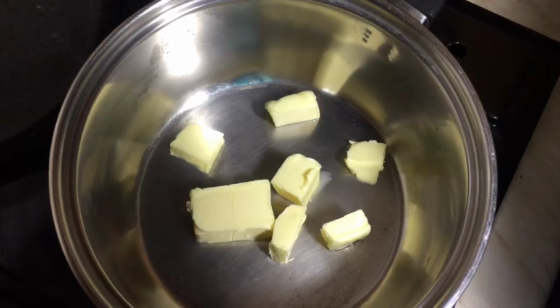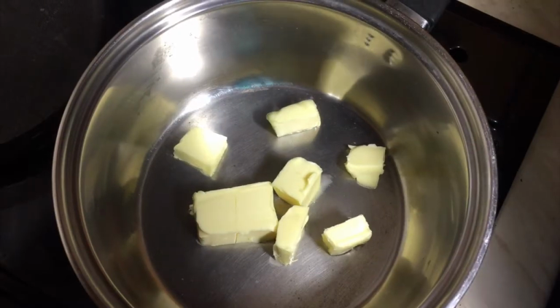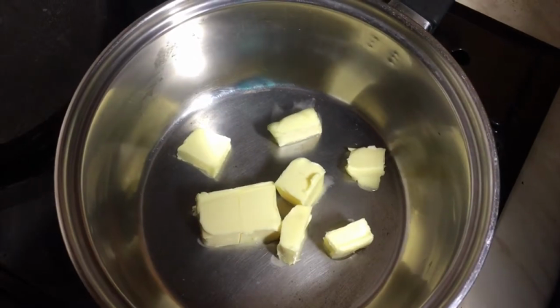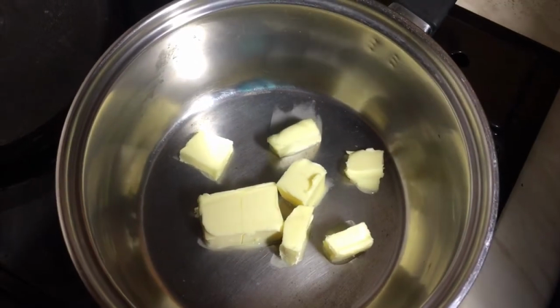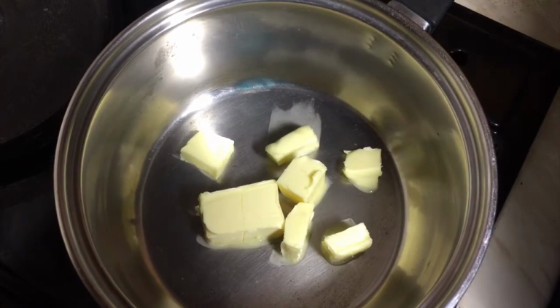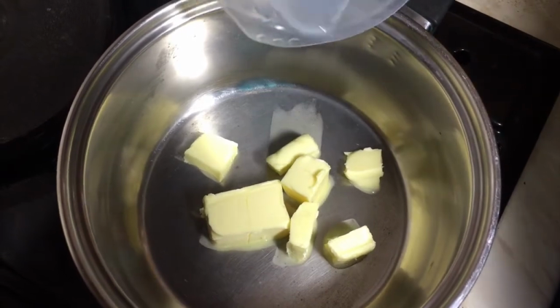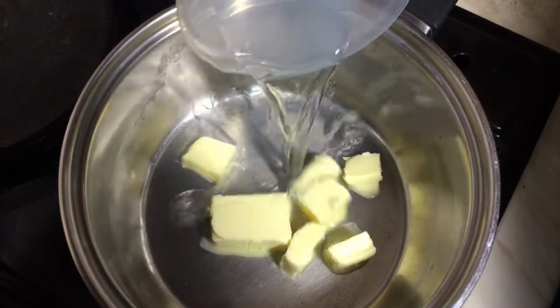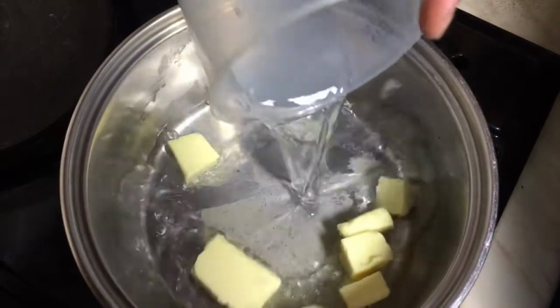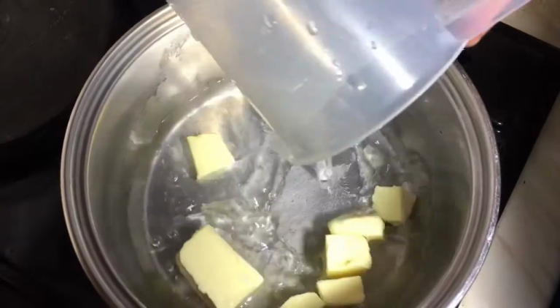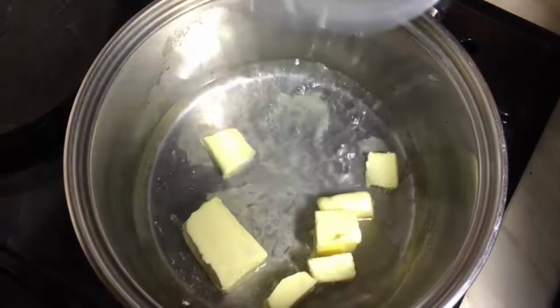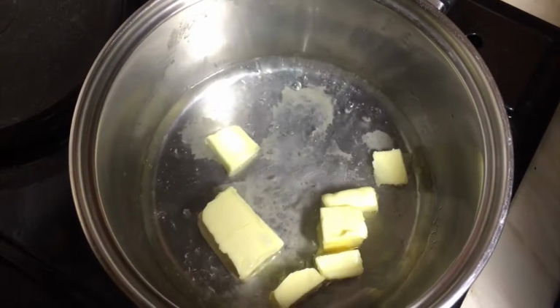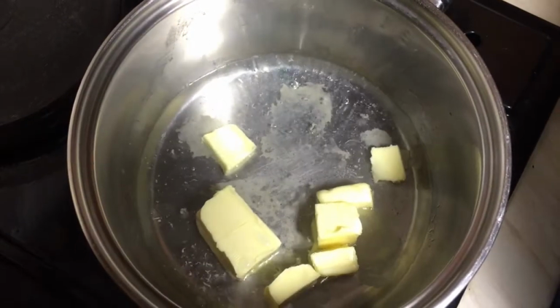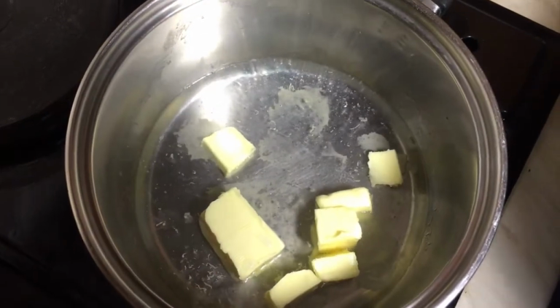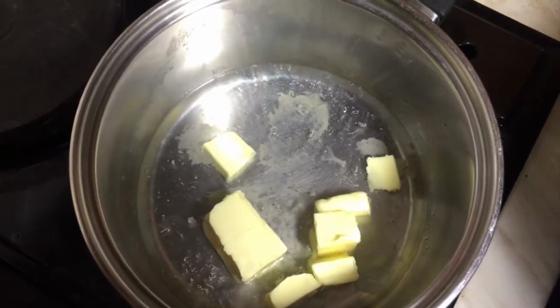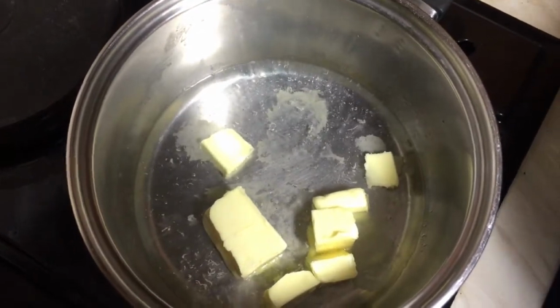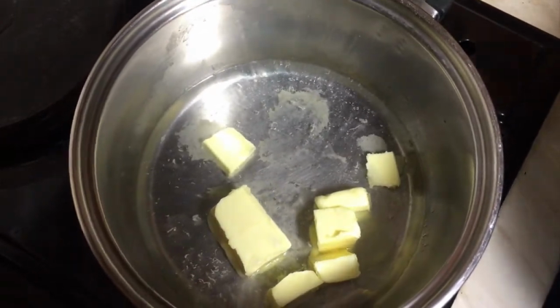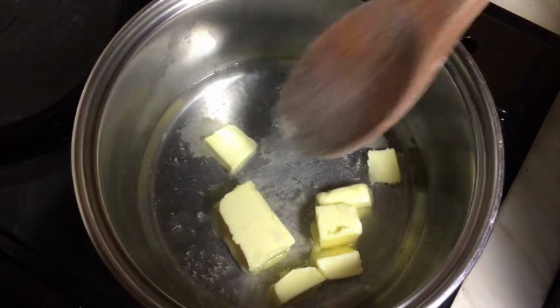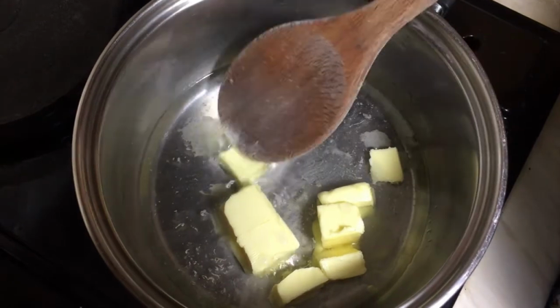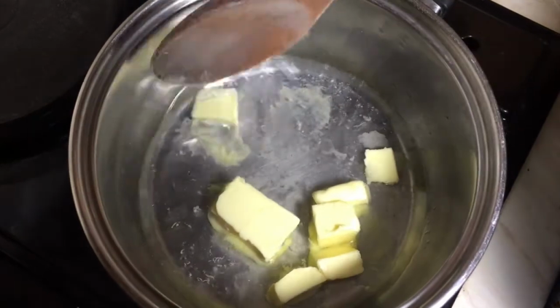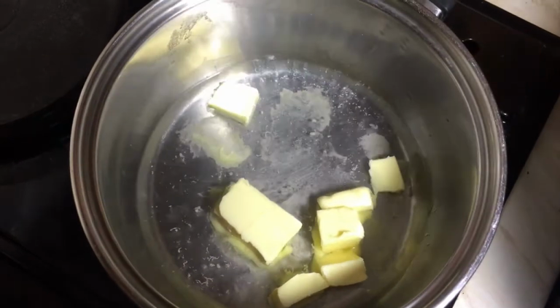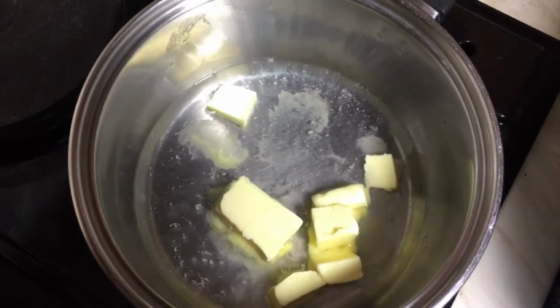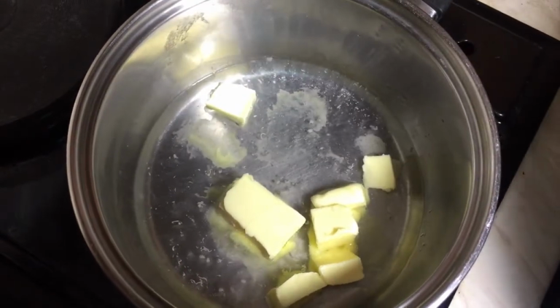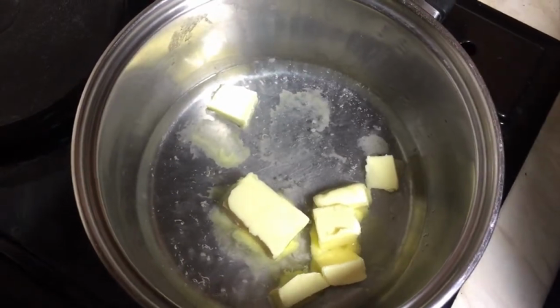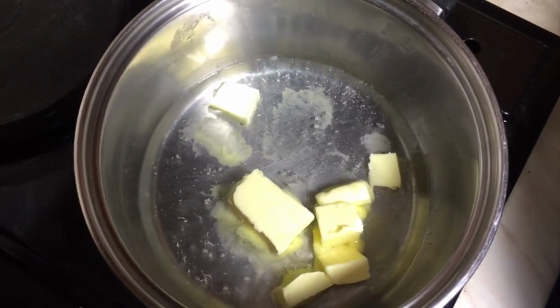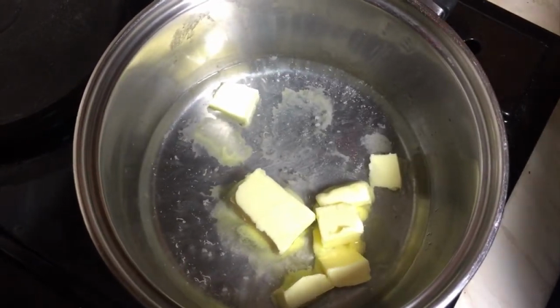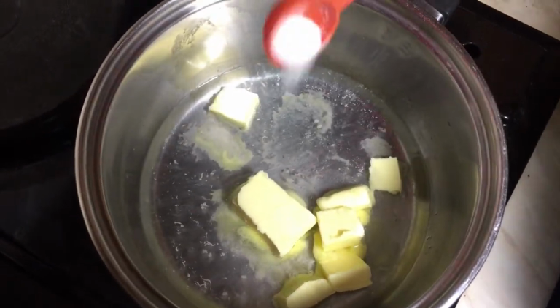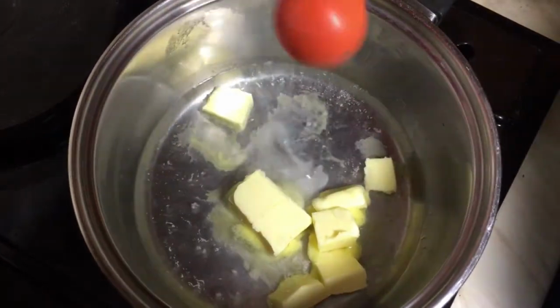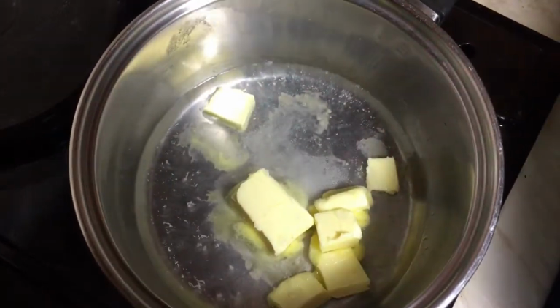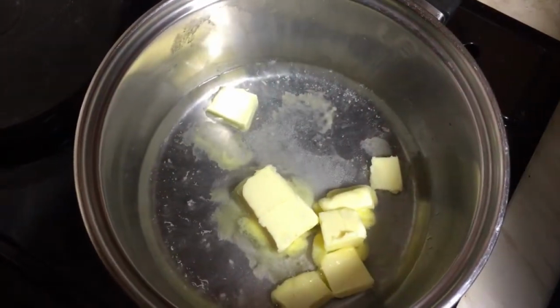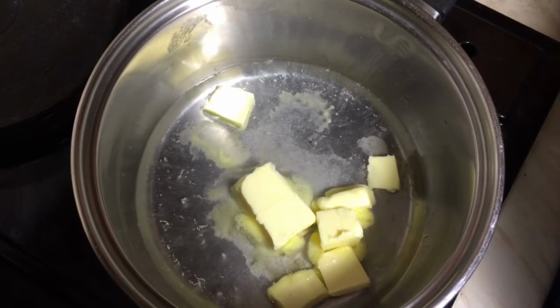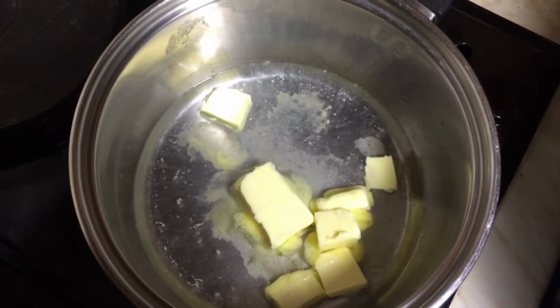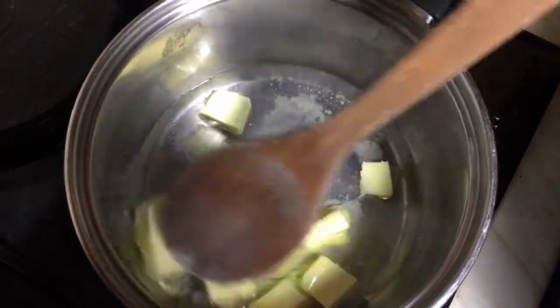While your custard is in the fridge, preheat your oven to 200 degrees Celsius. Put your butter and water in a pot and put it on the heat, then wait for your butter to melt and then start to boil.